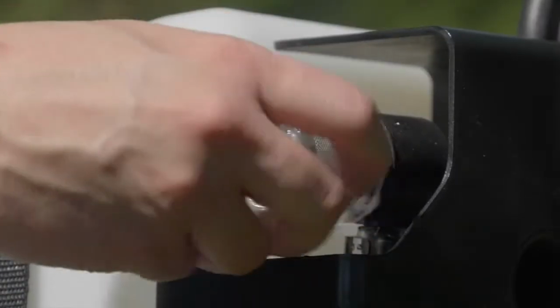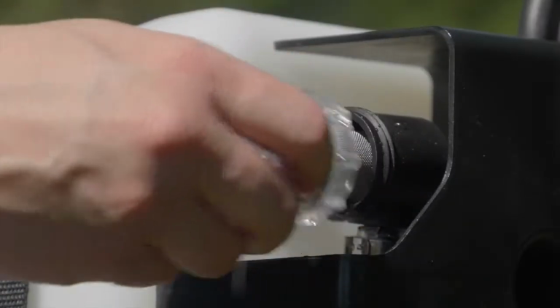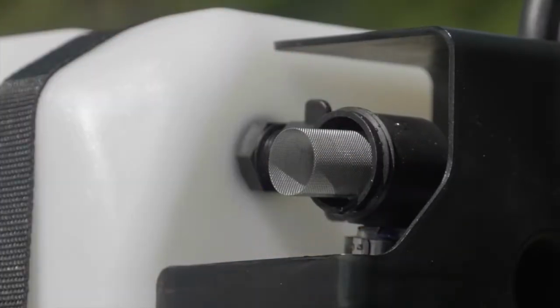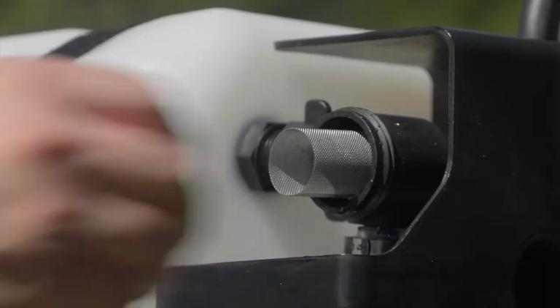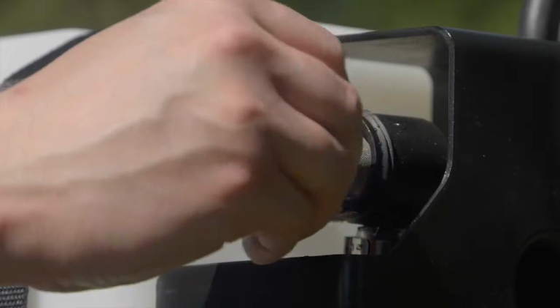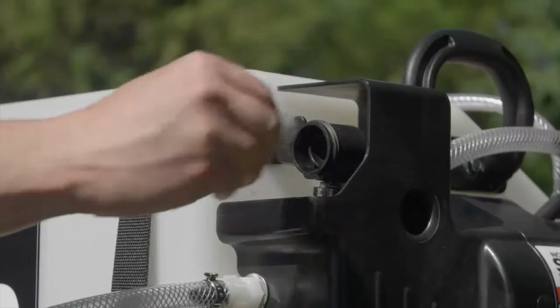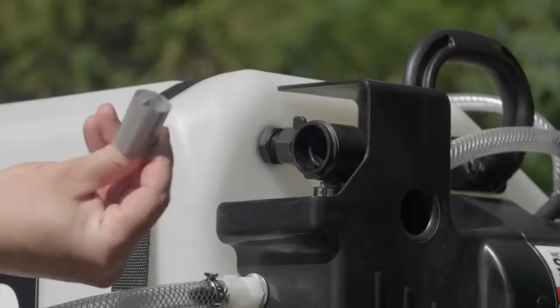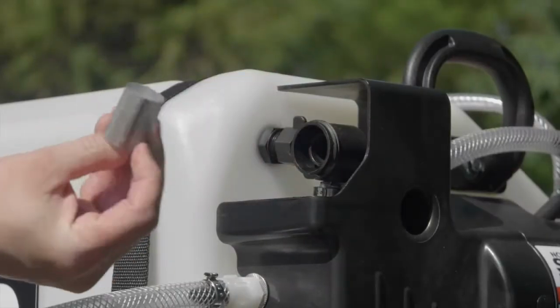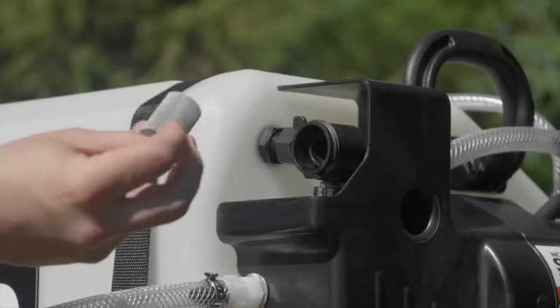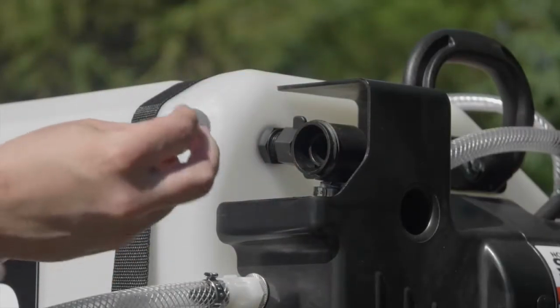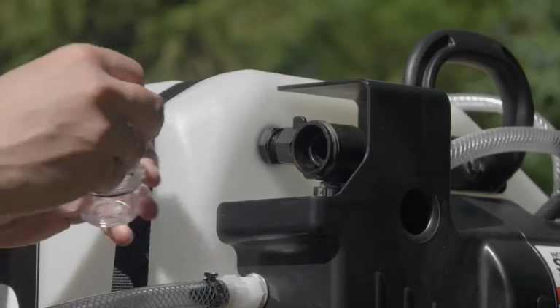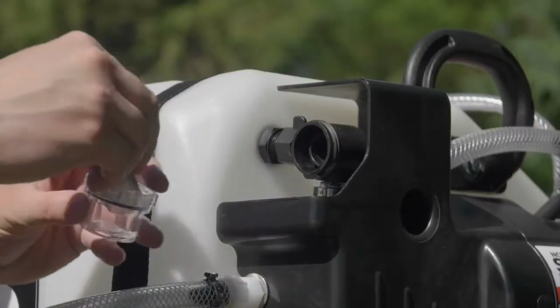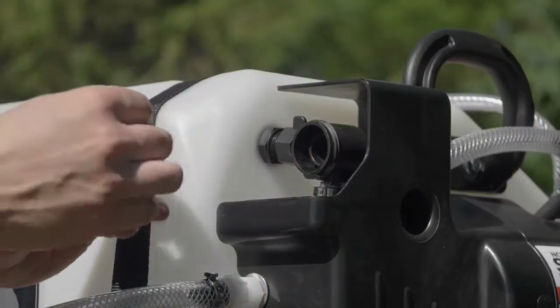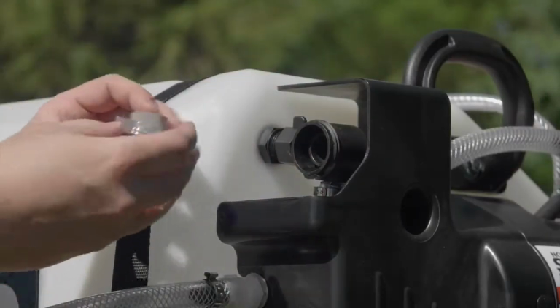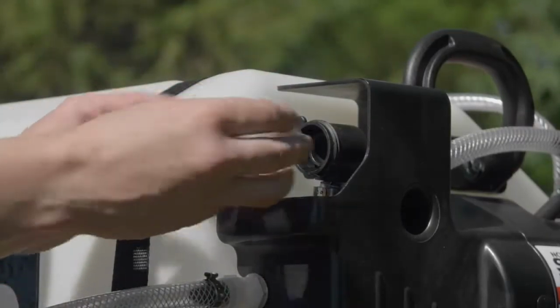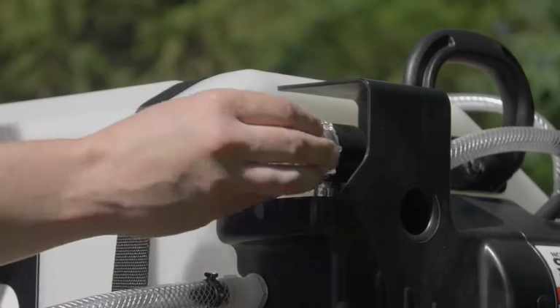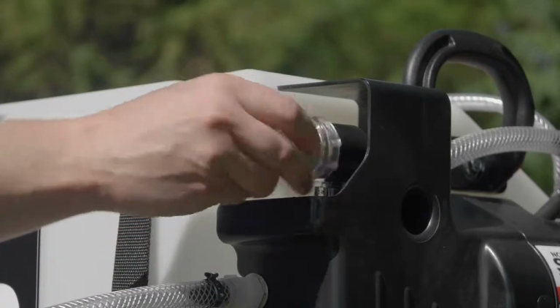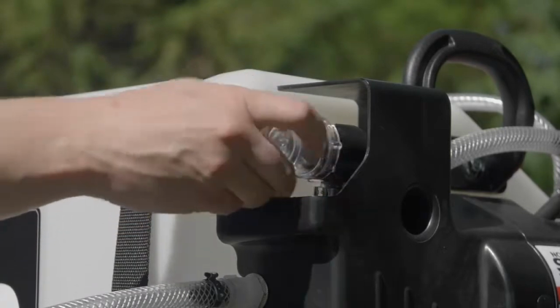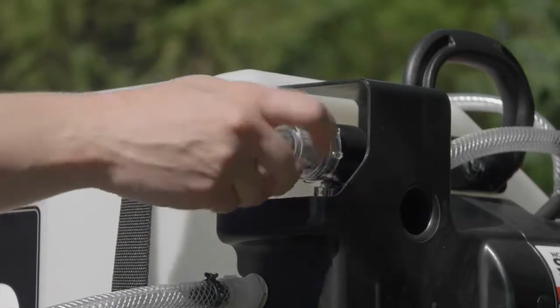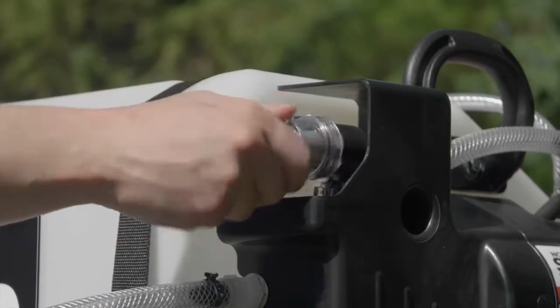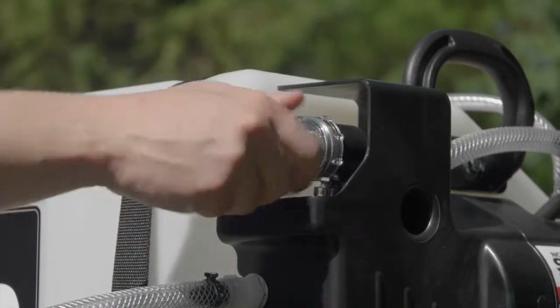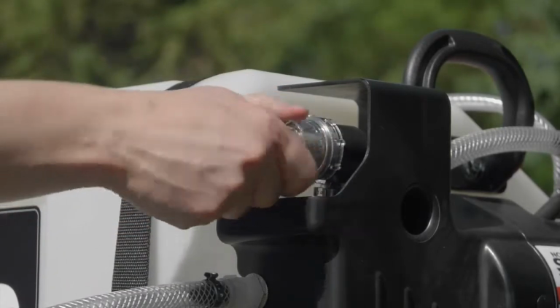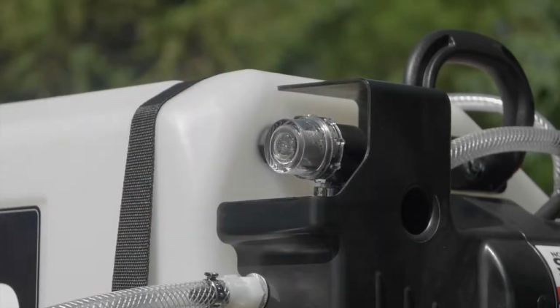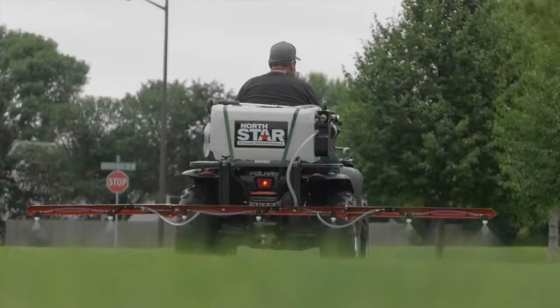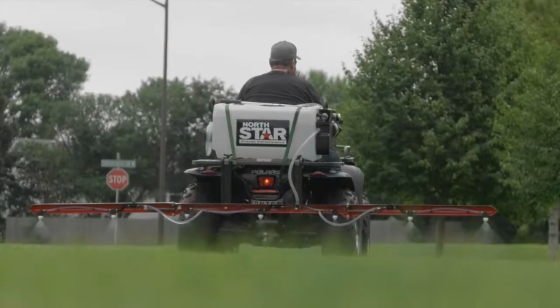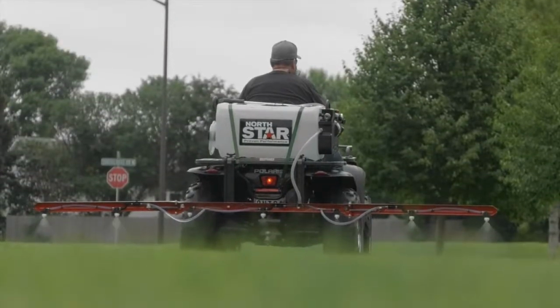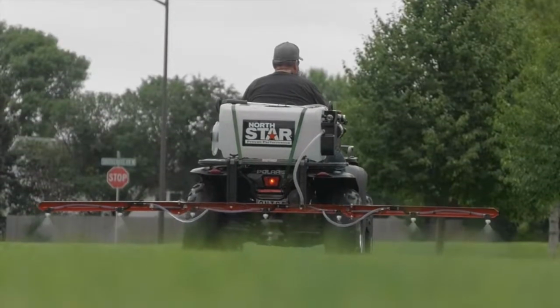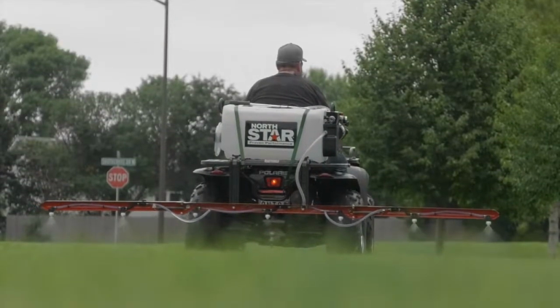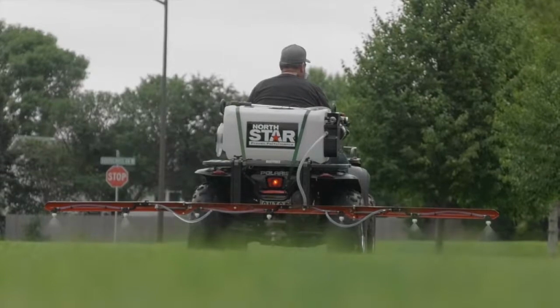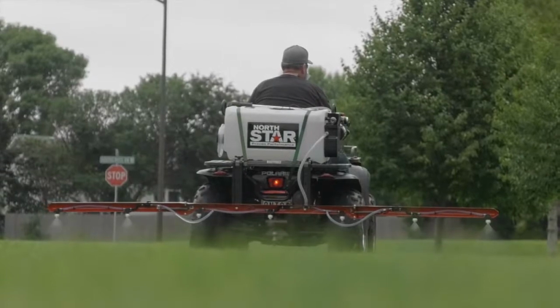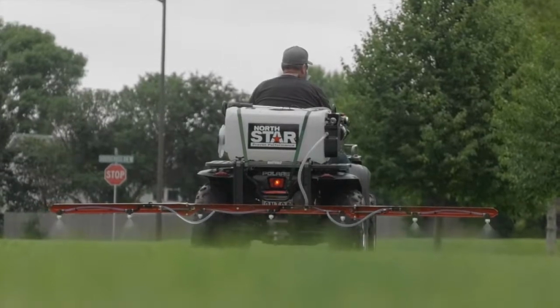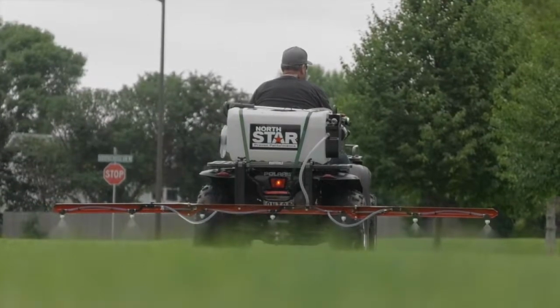It's easy to monitor and clean the oversized inlet filter with clear bowl. Keep your solution properly mixed with the in-tank agitation.